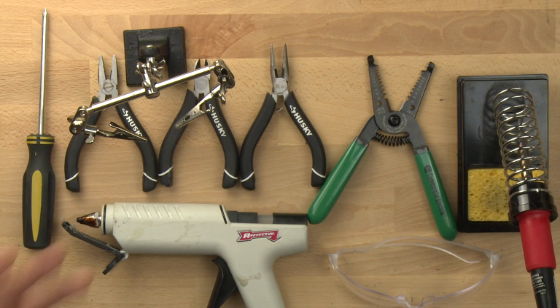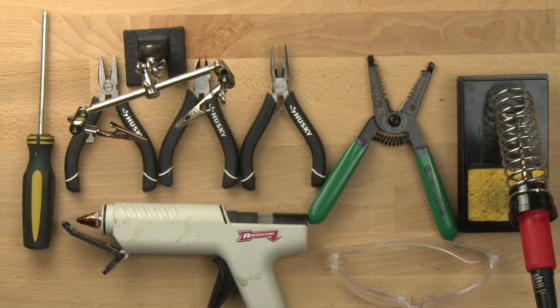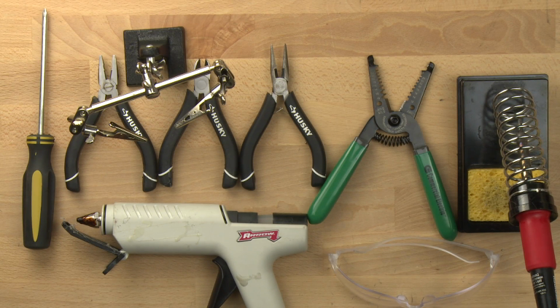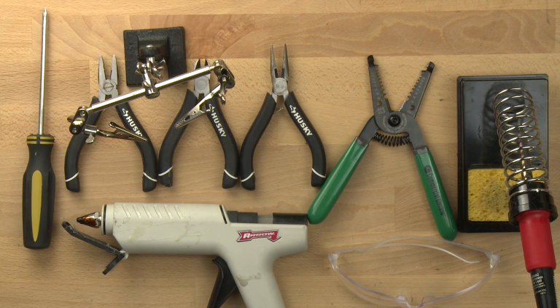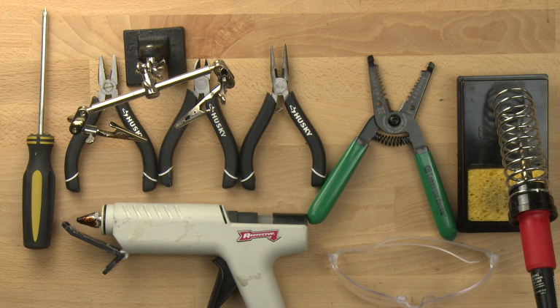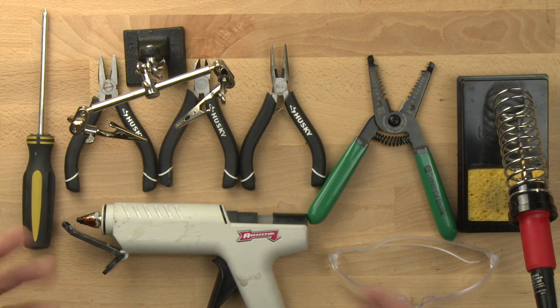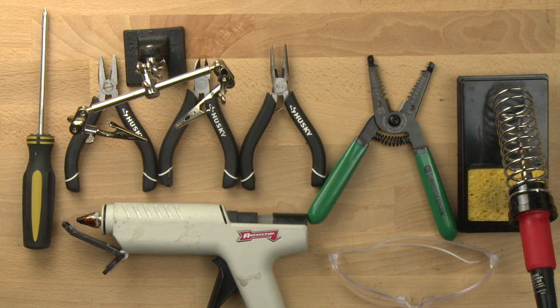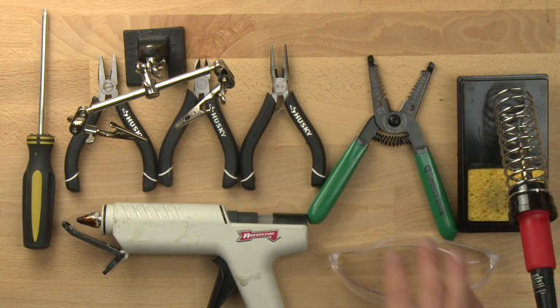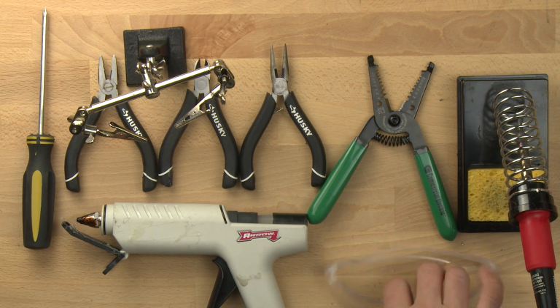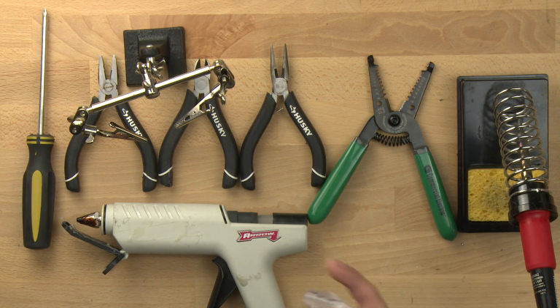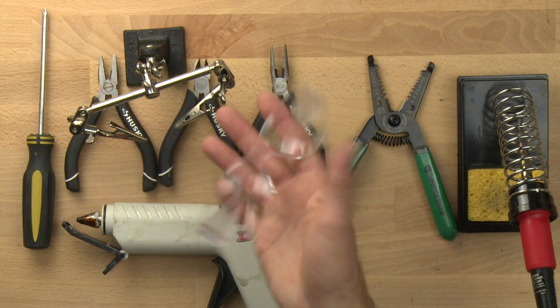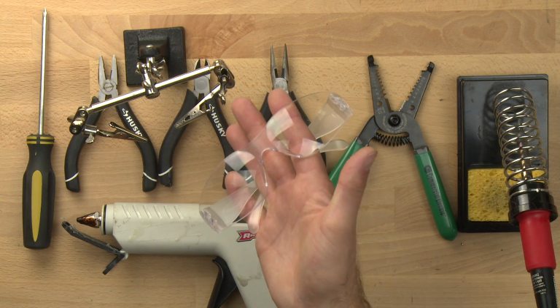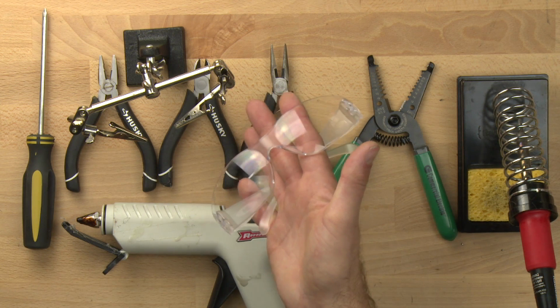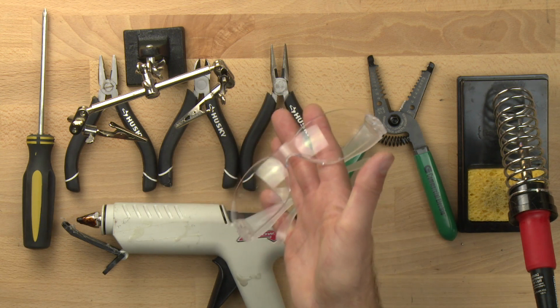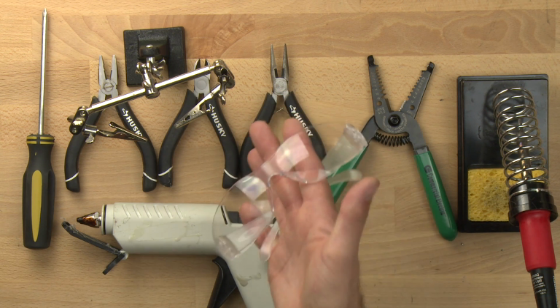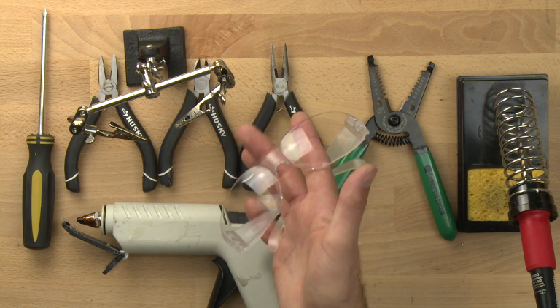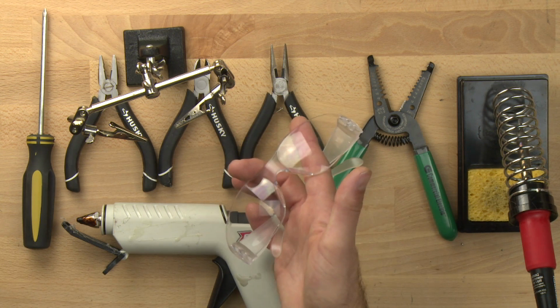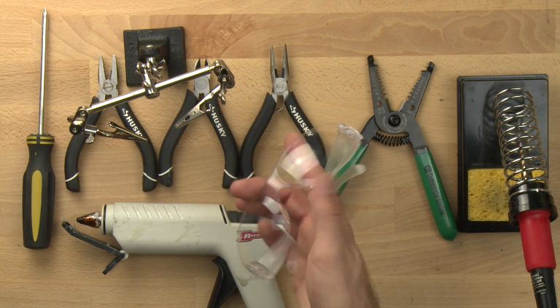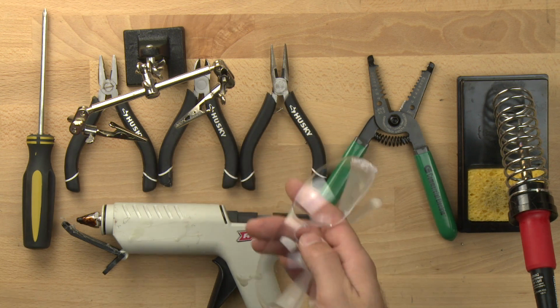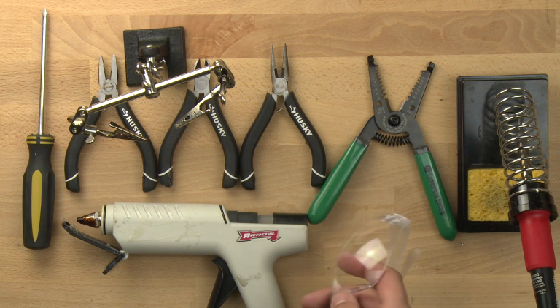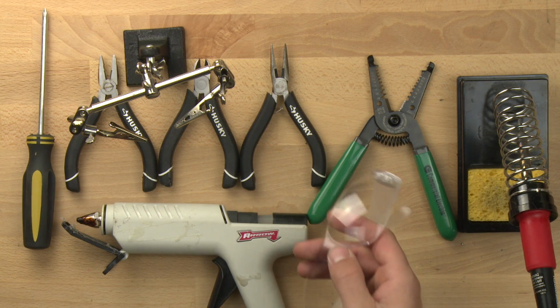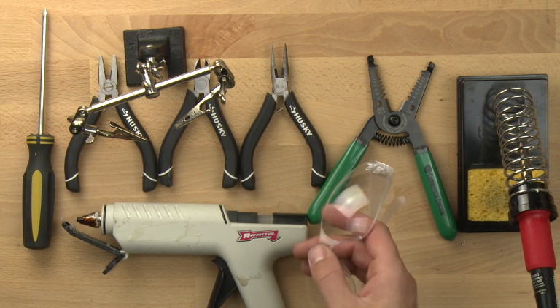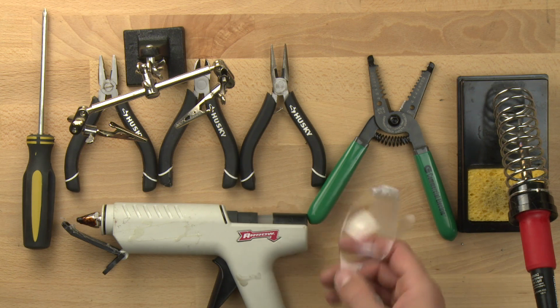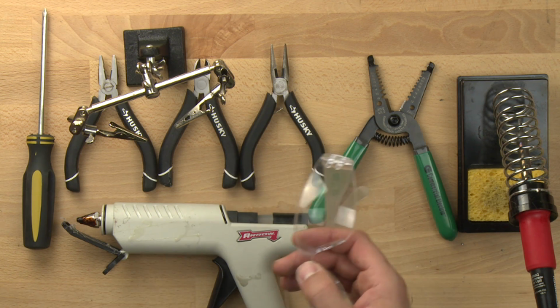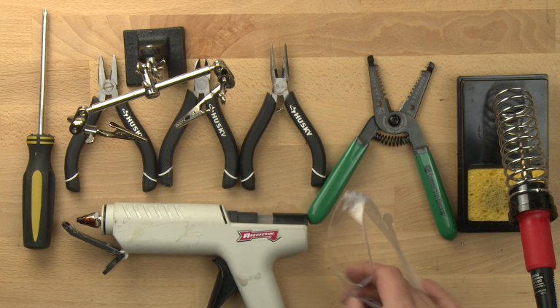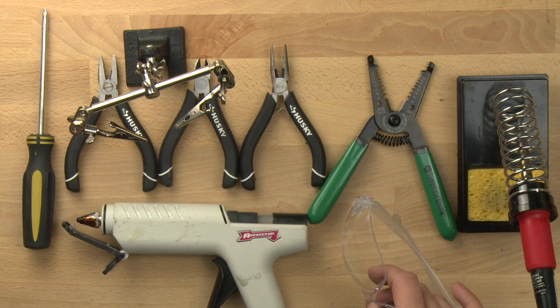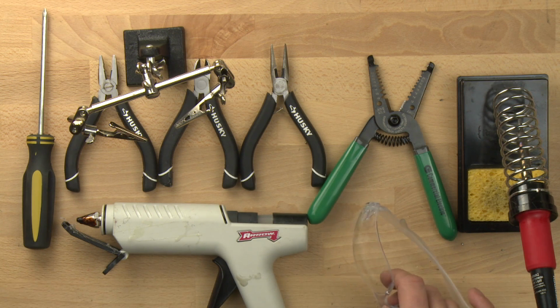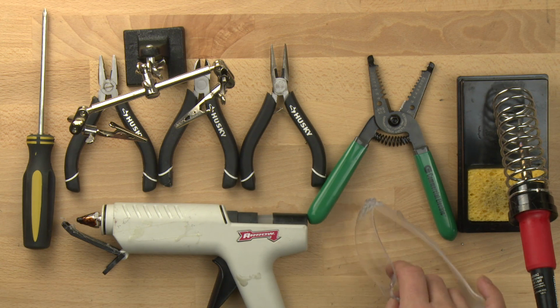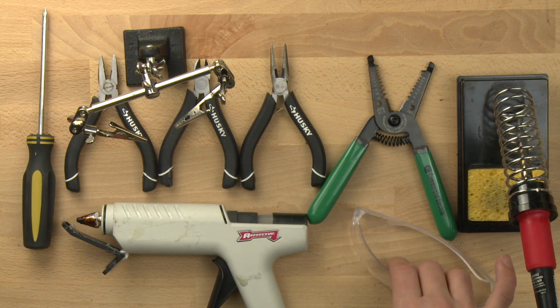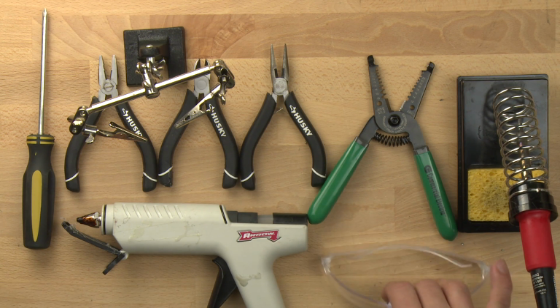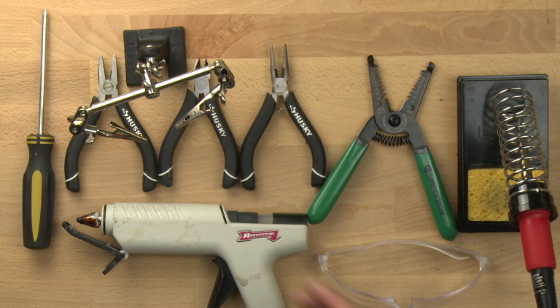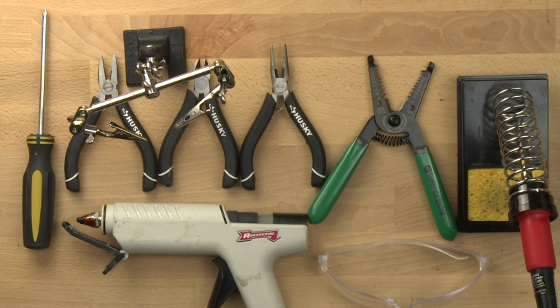These are the tools I'd recommend you having for building a spout bop. First and foremost, the safety glasses. Make sure you always have safety glasses on and that you wear them throughout the build process. They'll protect your eyes from things that could go flying or anything that might pop up.